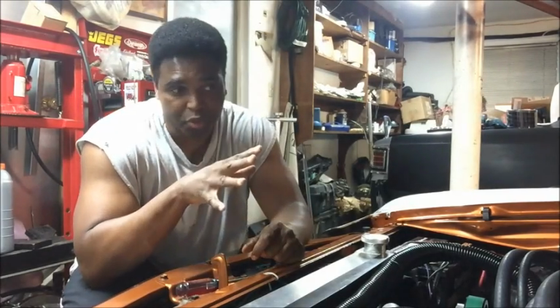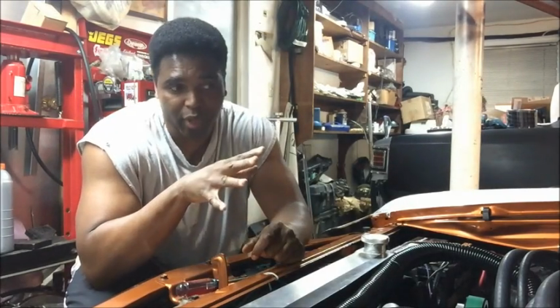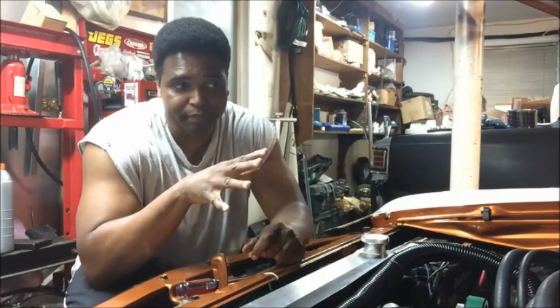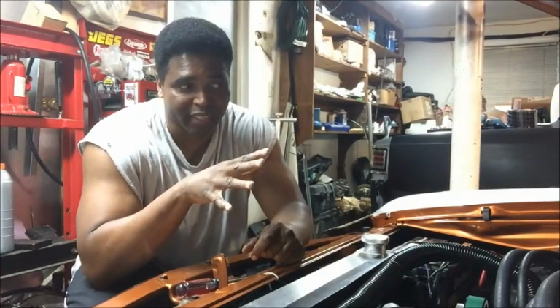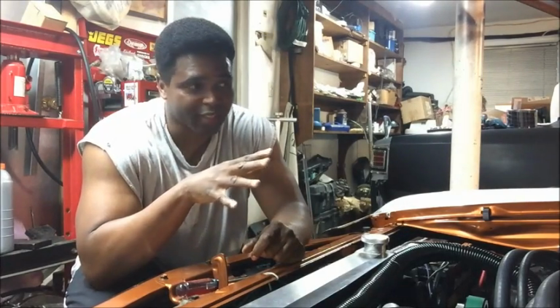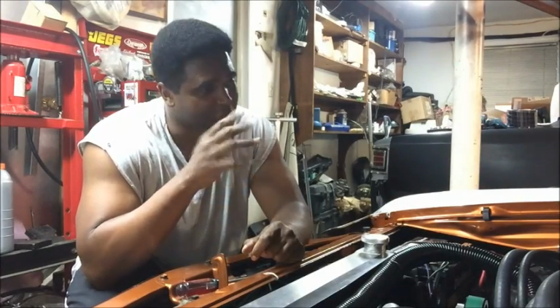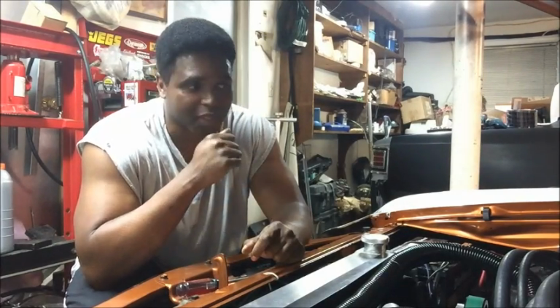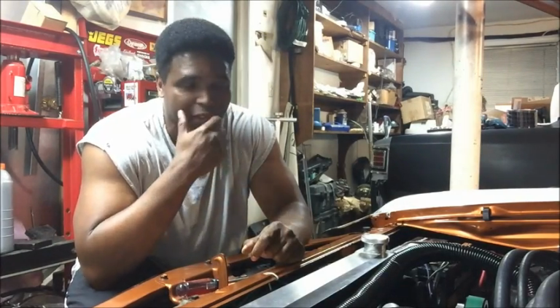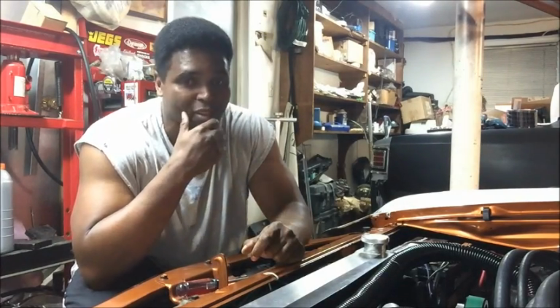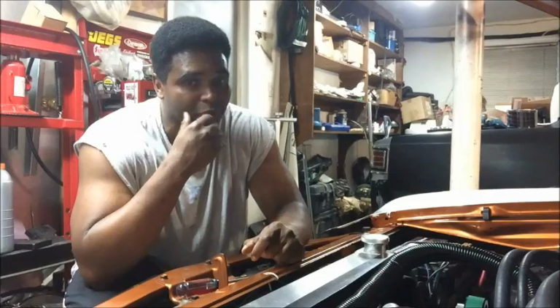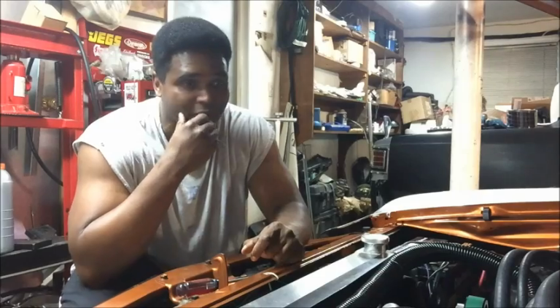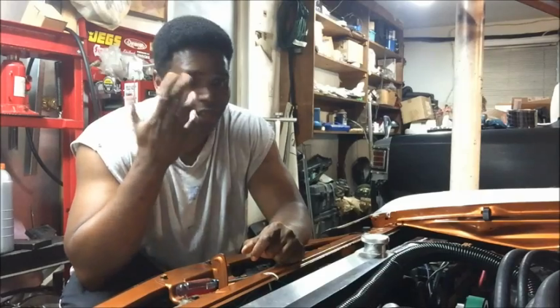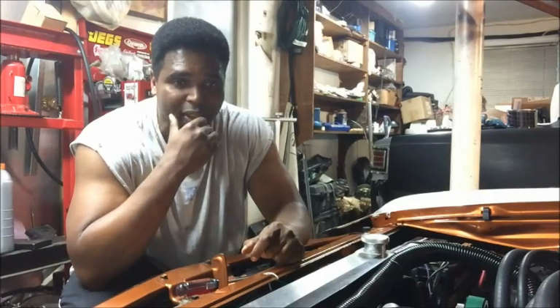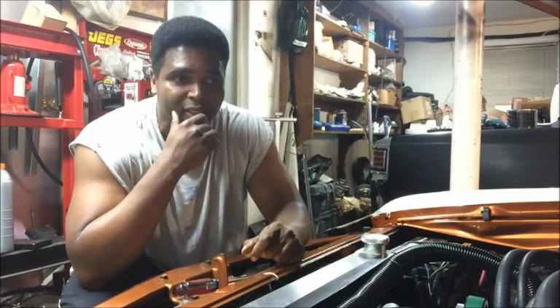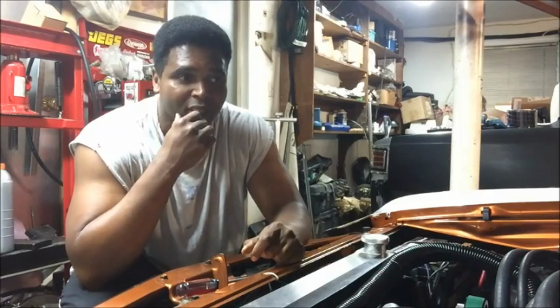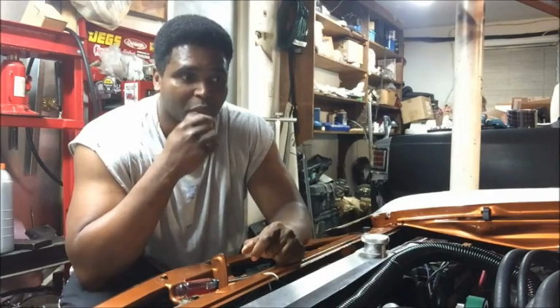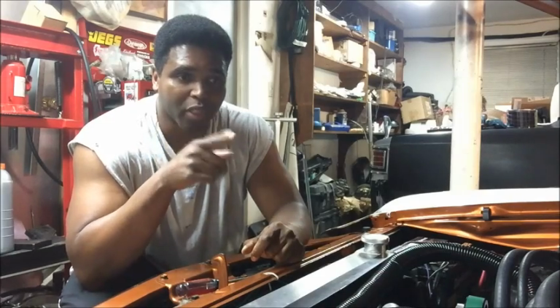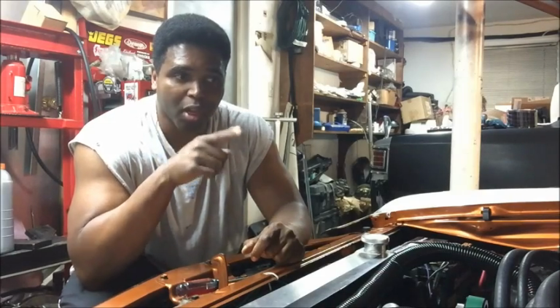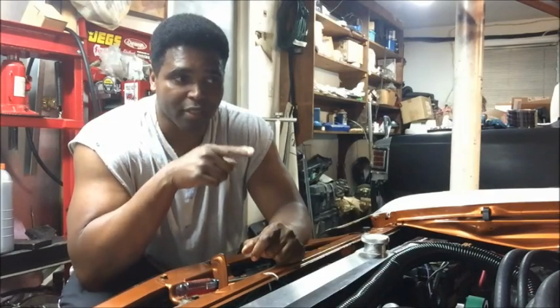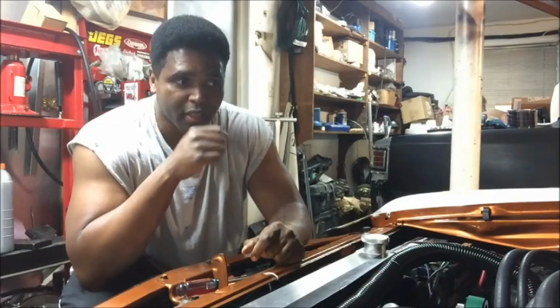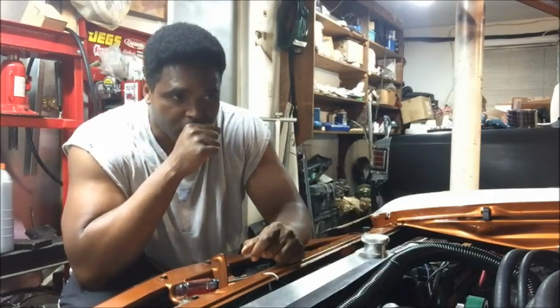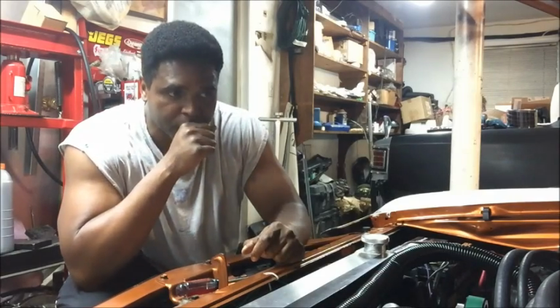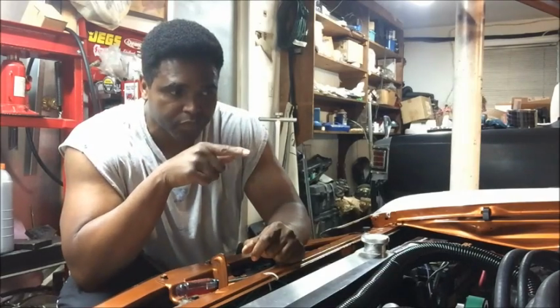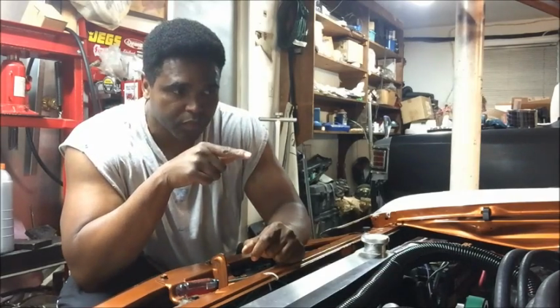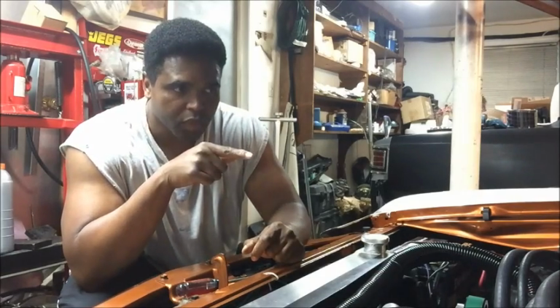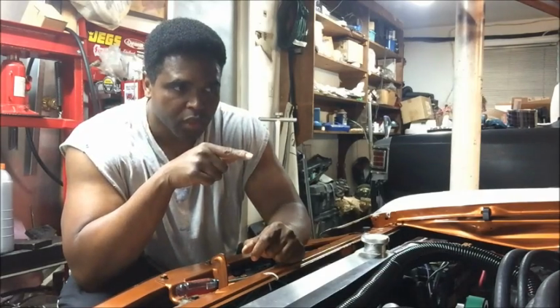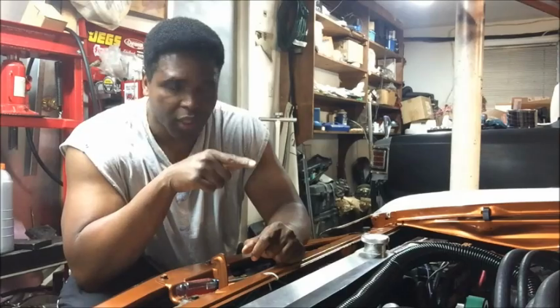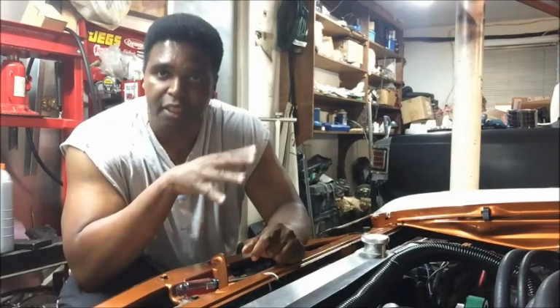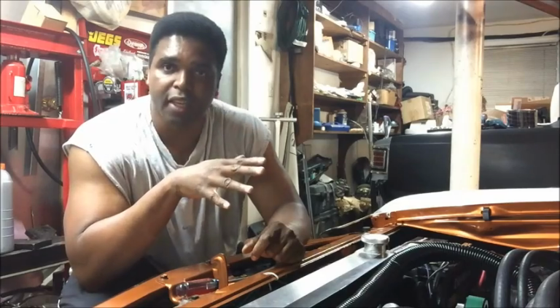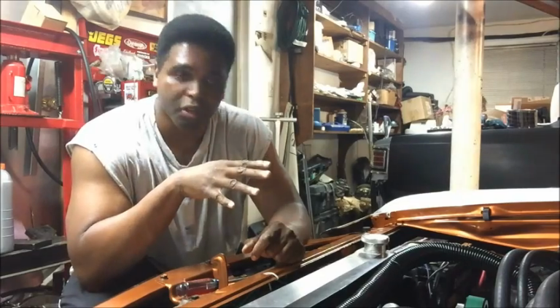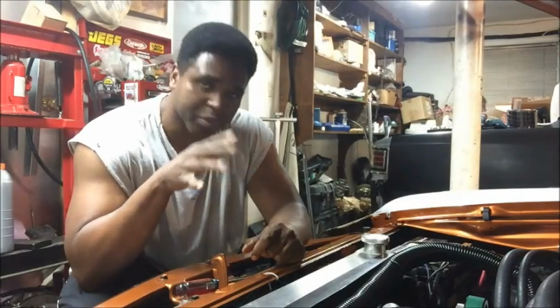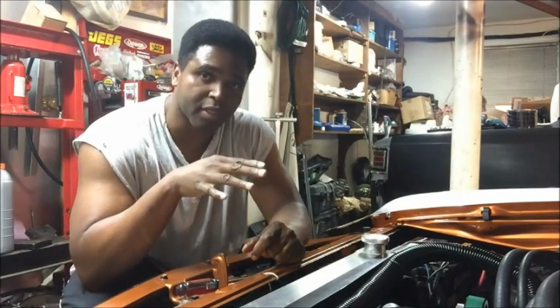It's almost to the point, we're going to be firing this car any day now. What we're going to talk about today is, you know, you got this LSA in here, you got to plumb it.